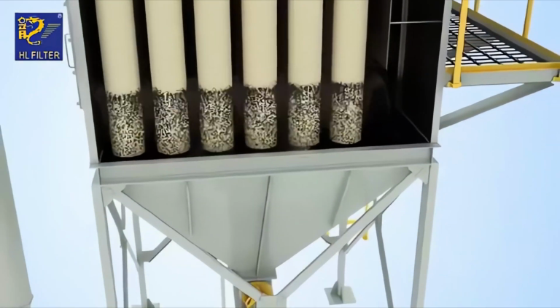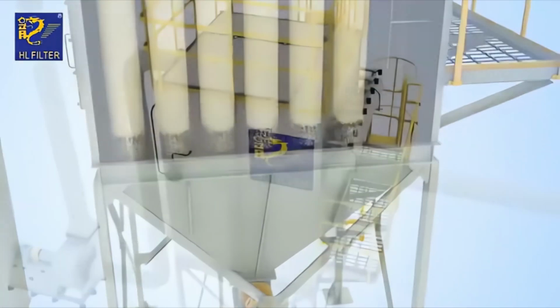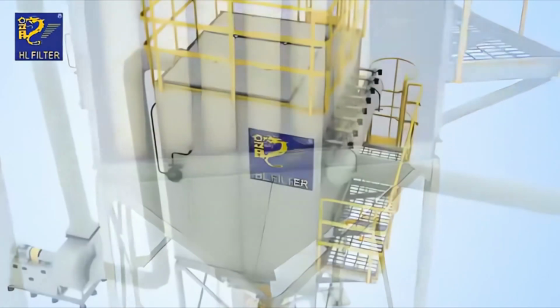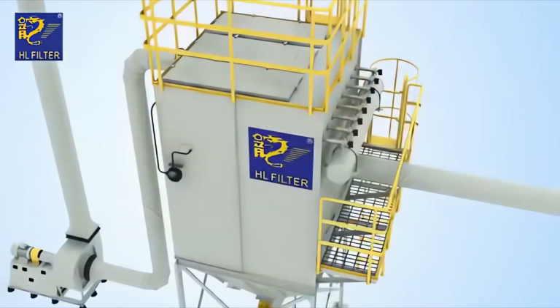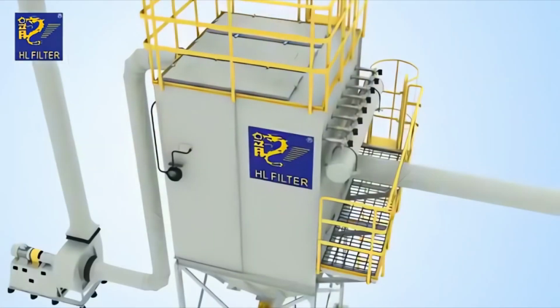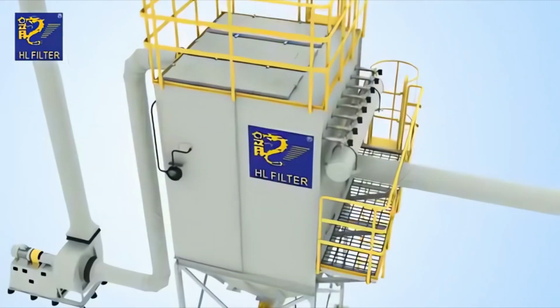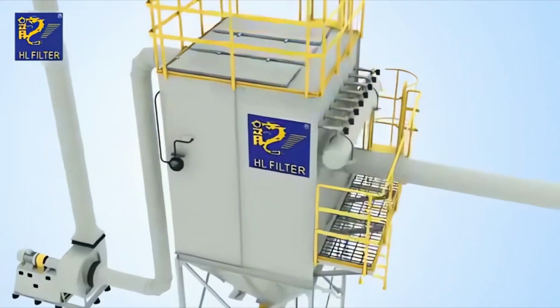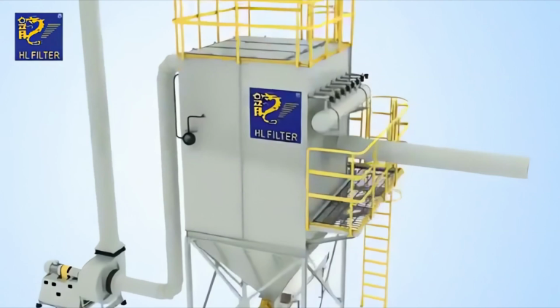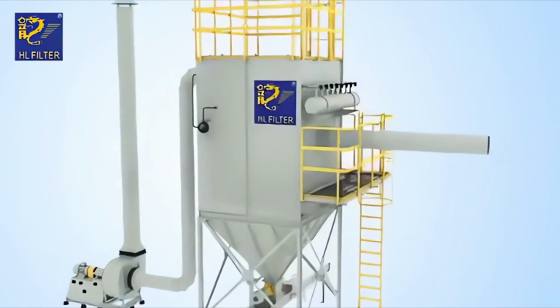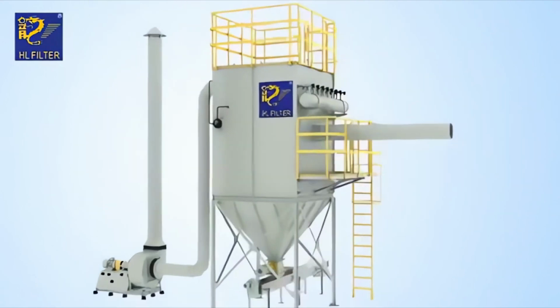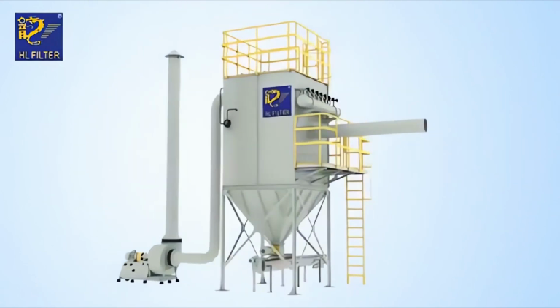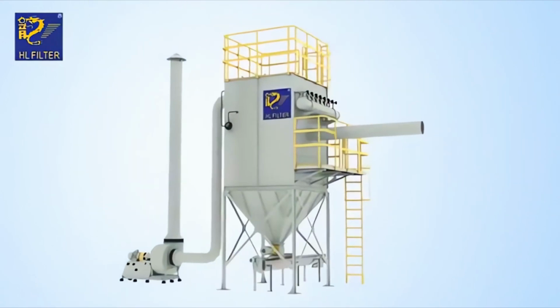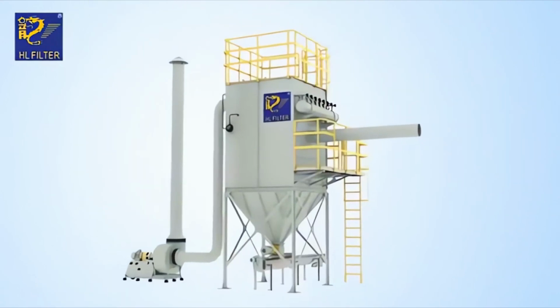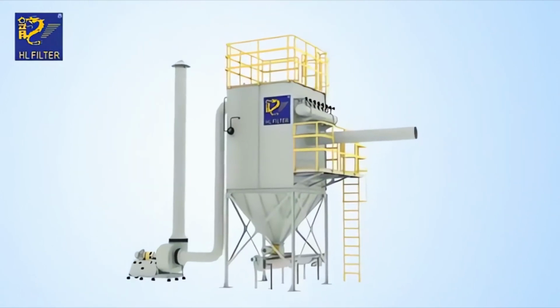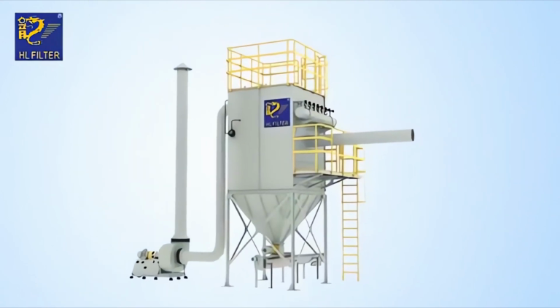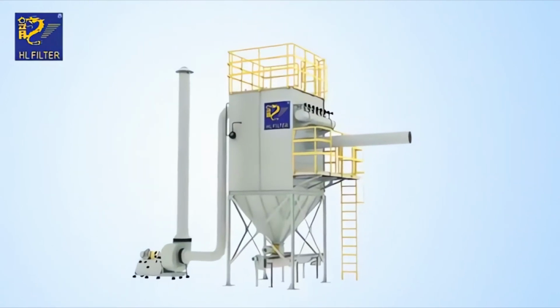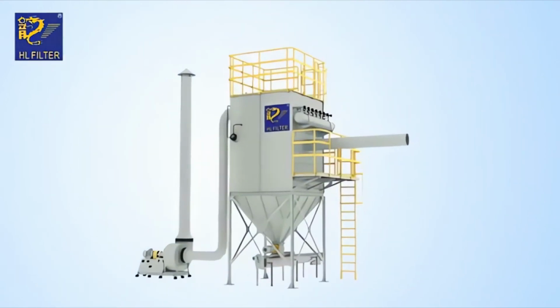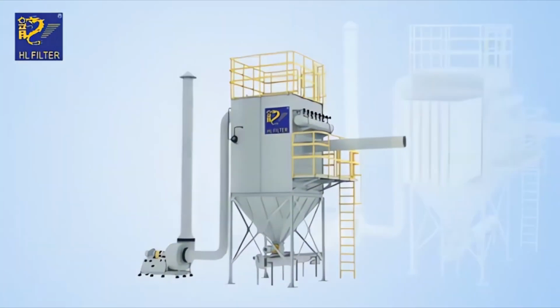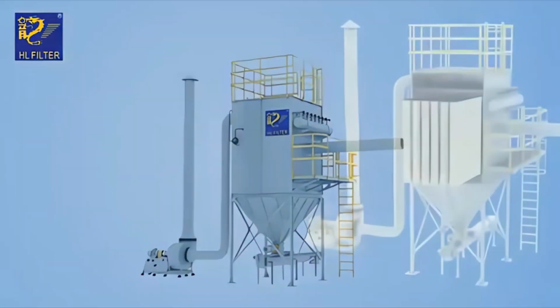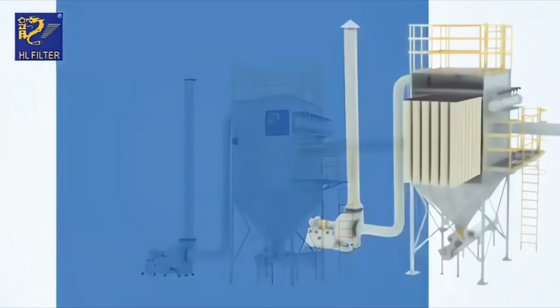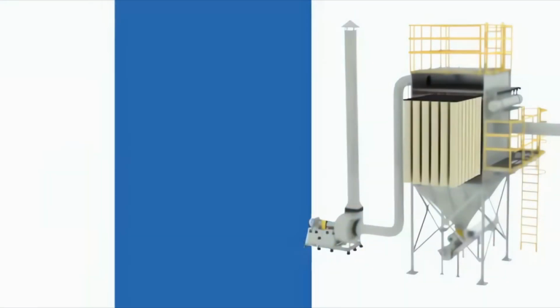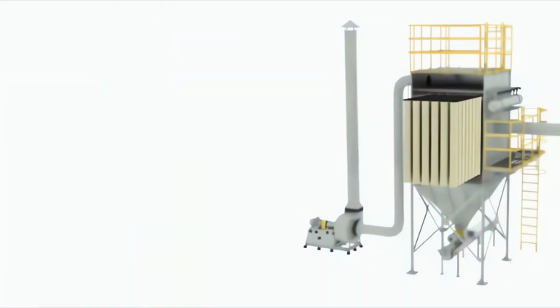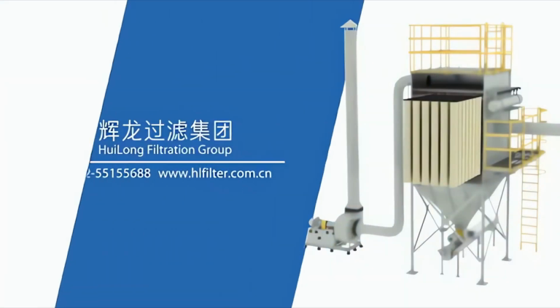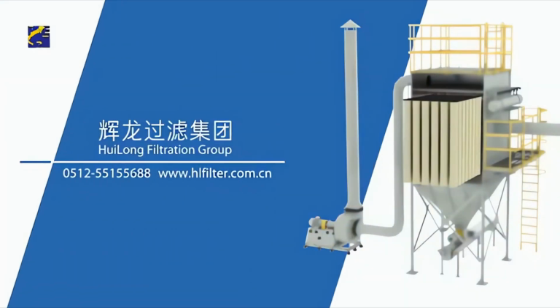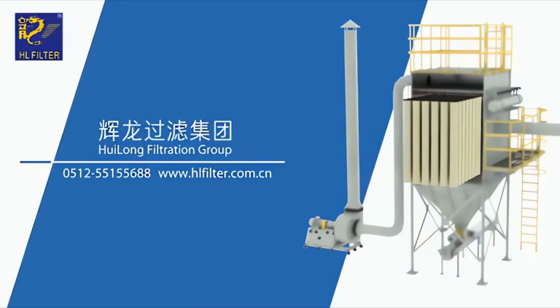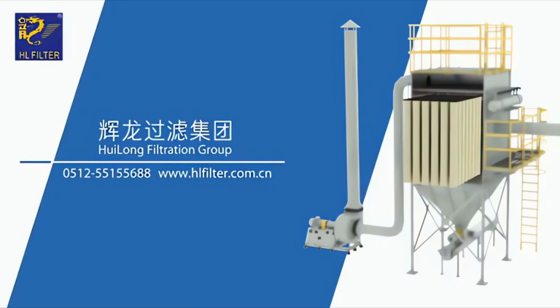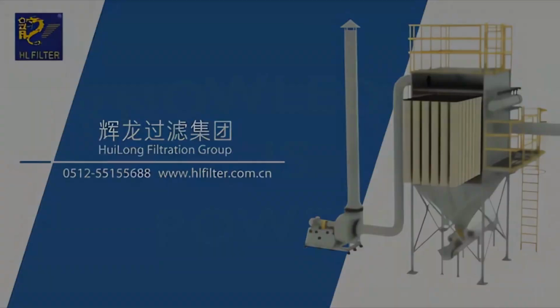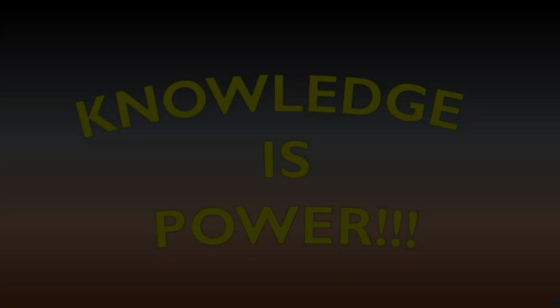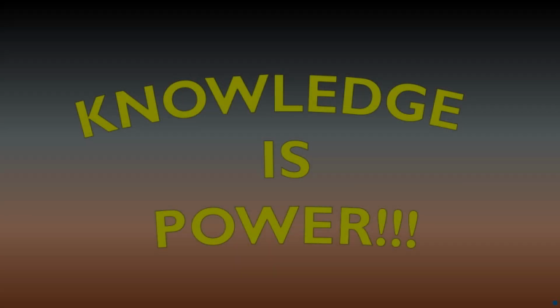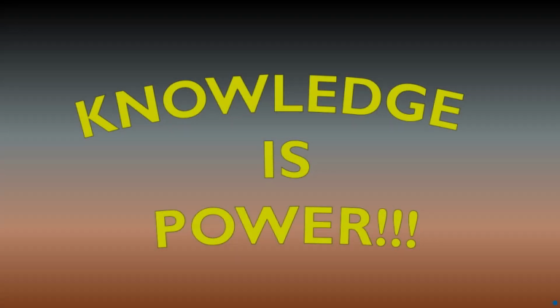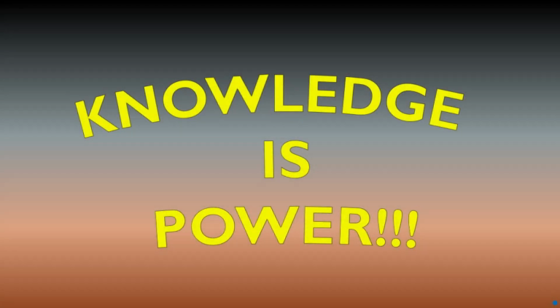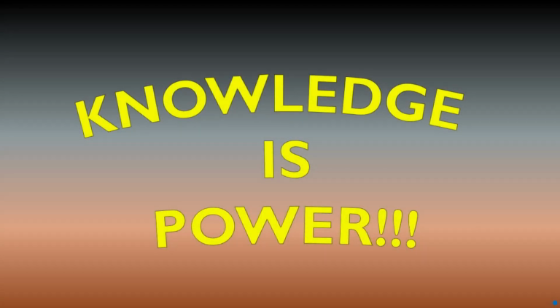In this video, we'll explore how these systems work, the different types of baghouse configurations, and why they're considered one of the most effective industrial air filtration solutions today.